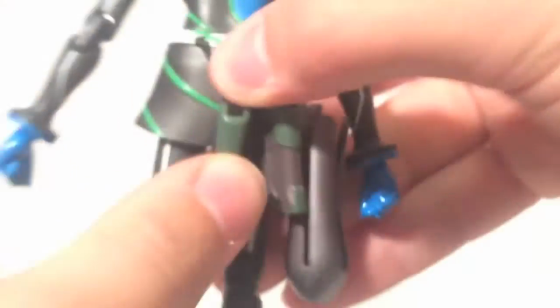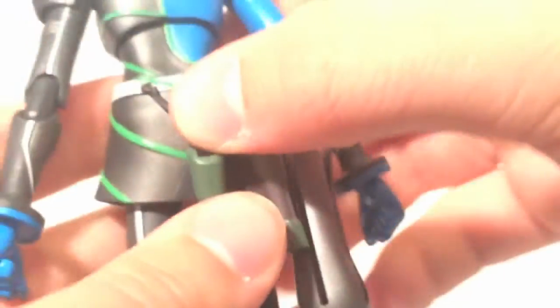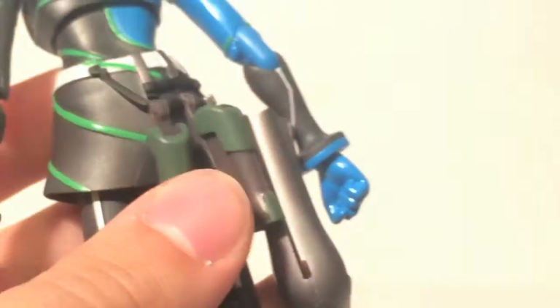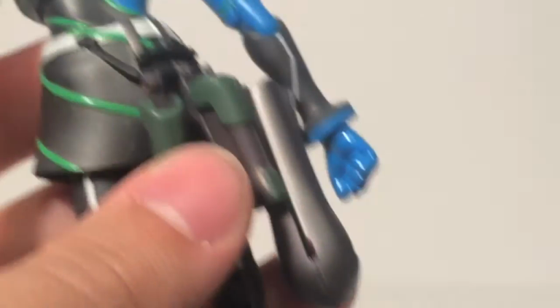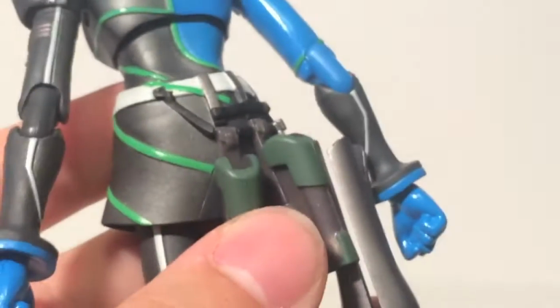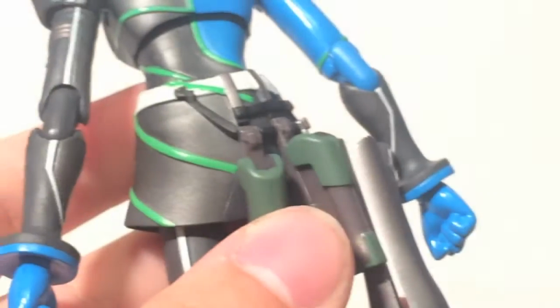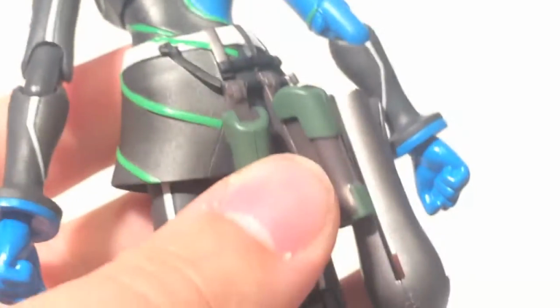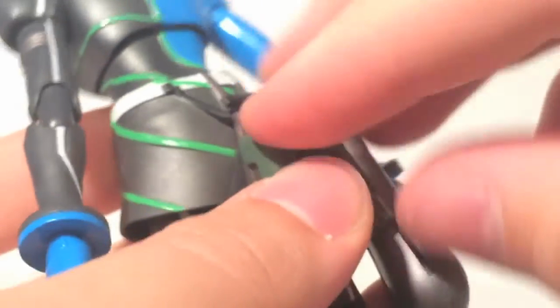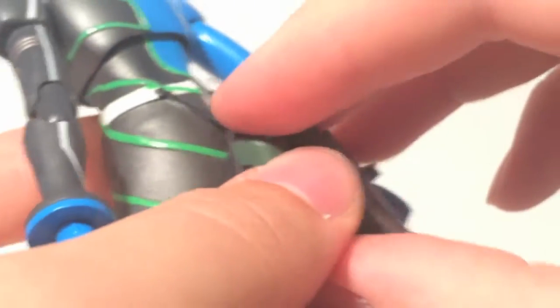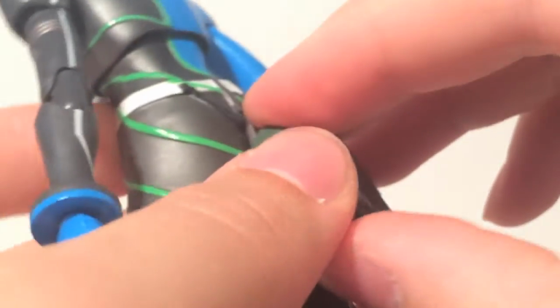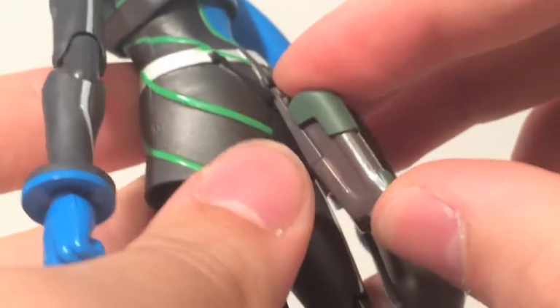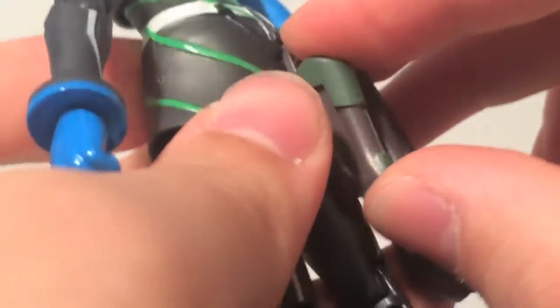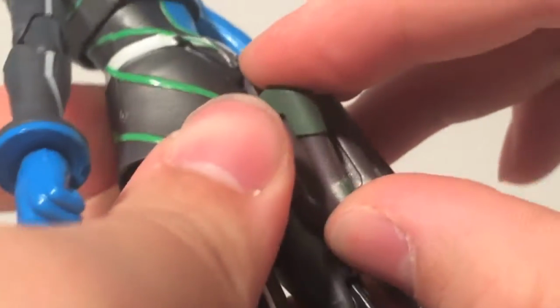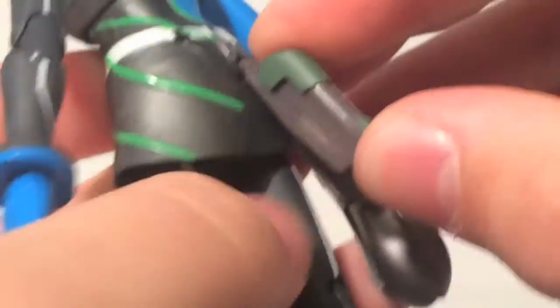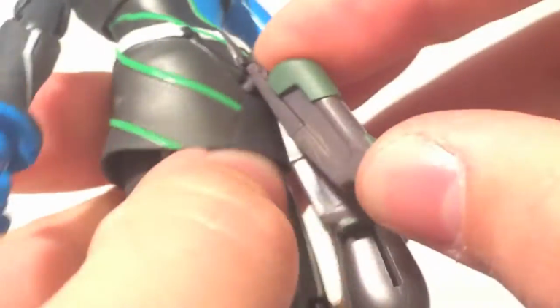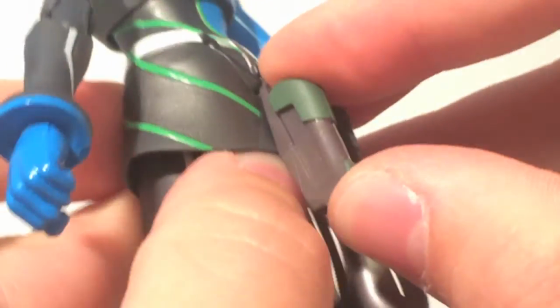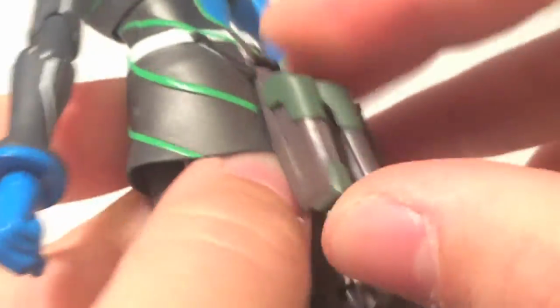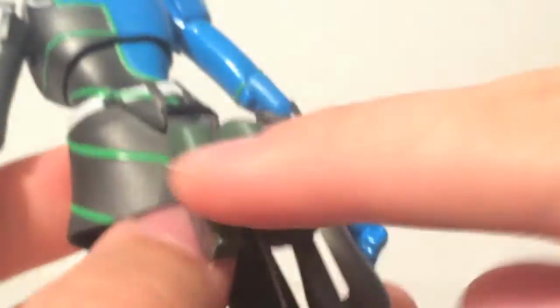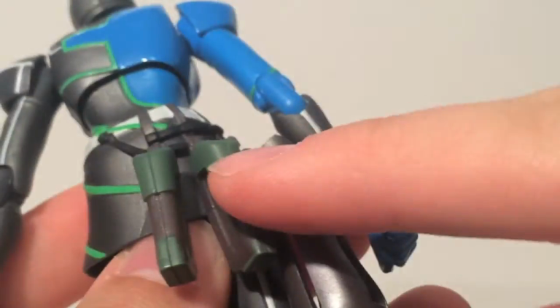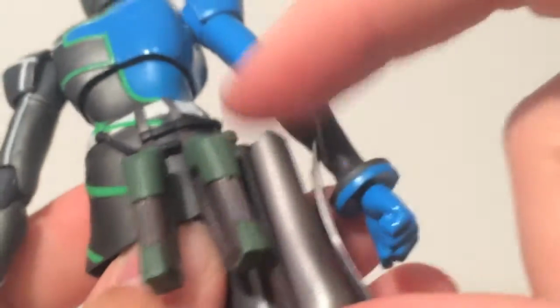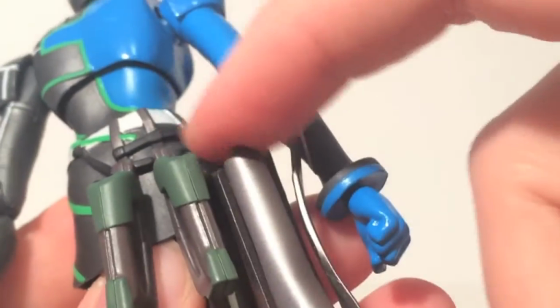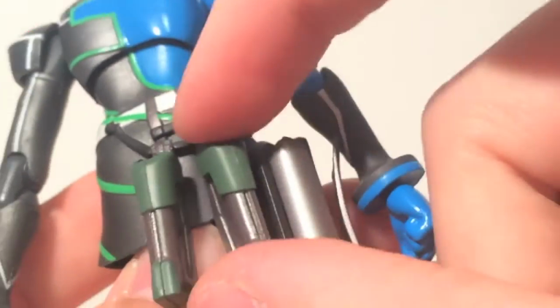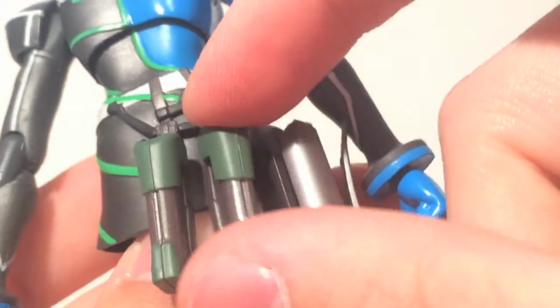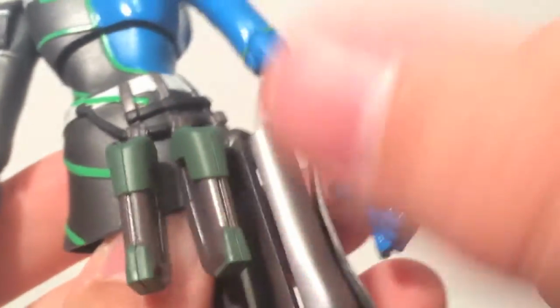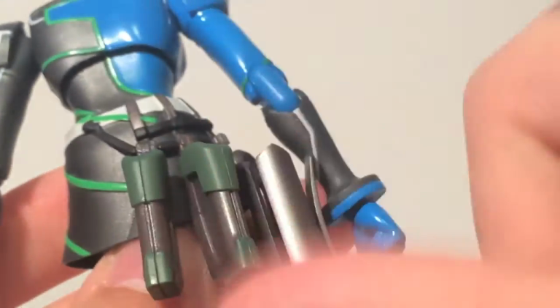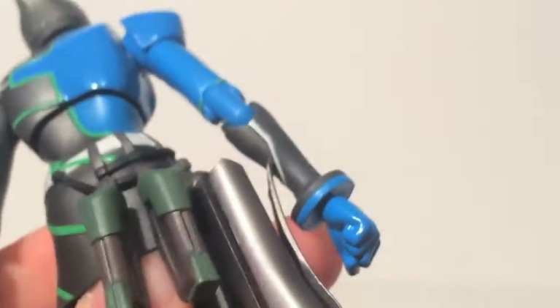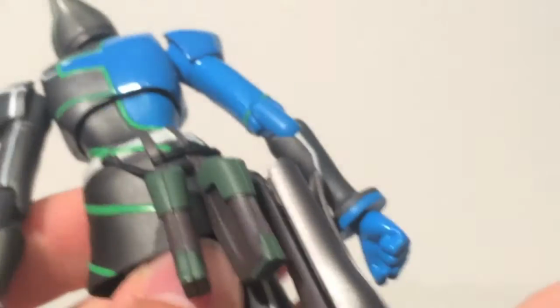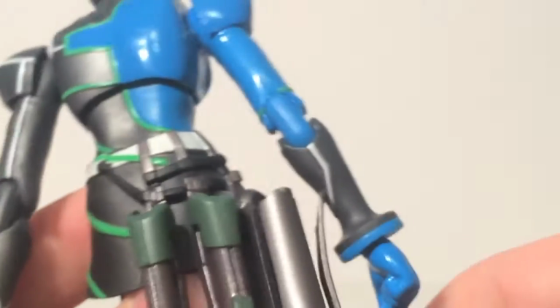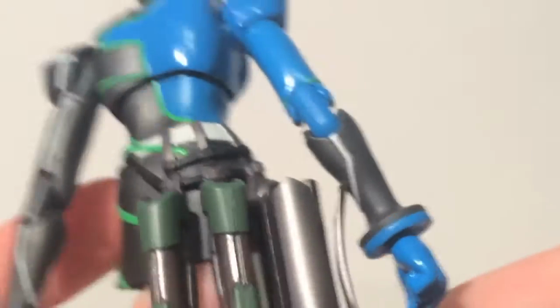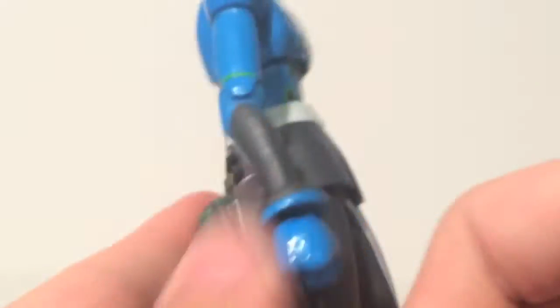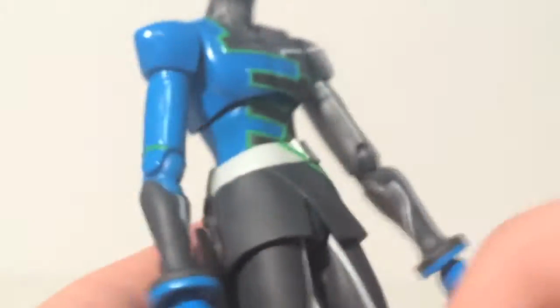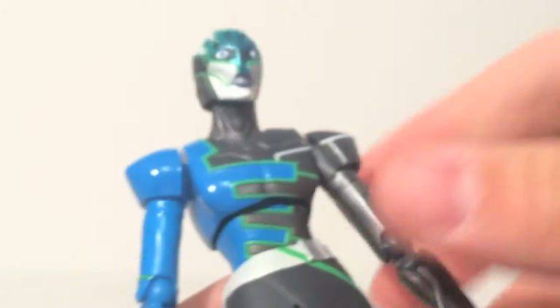My biggest complaint with the figure by far is the only issue I've really had with him, and that's getting these little pods to stay in. They do come off, and it's quite a problem a lot of the time.